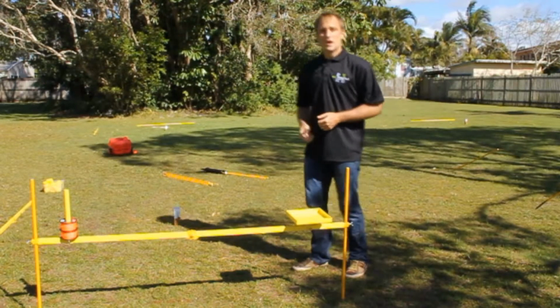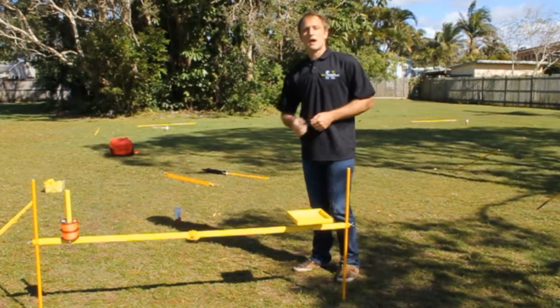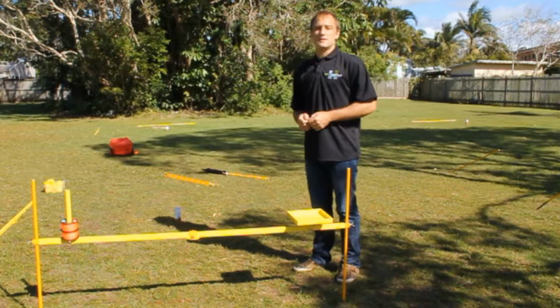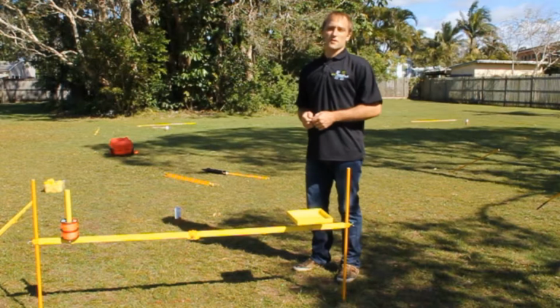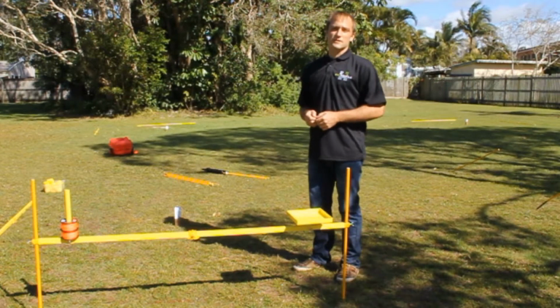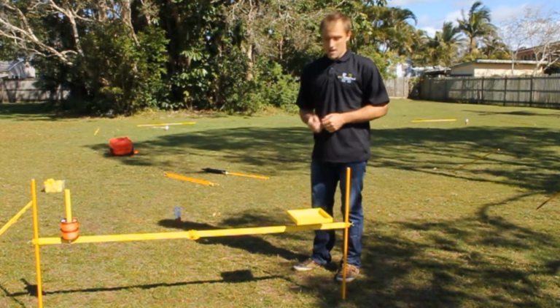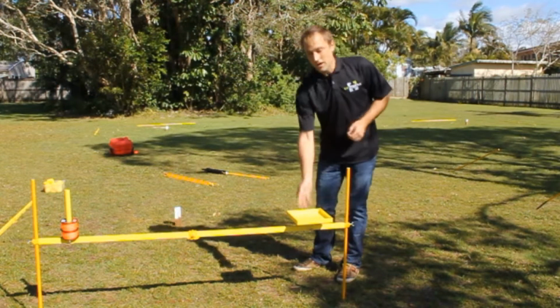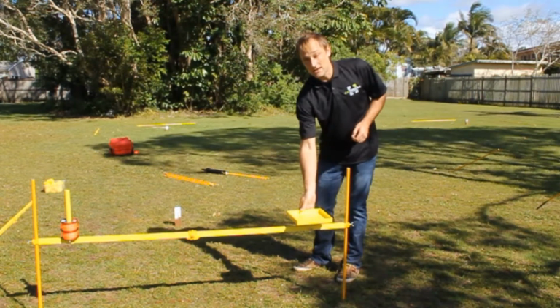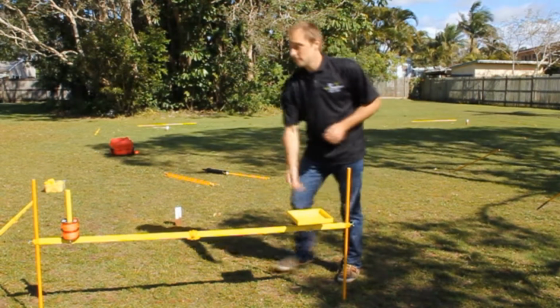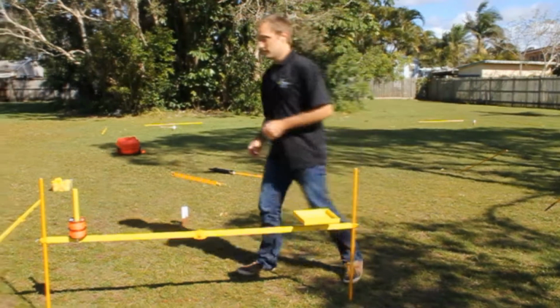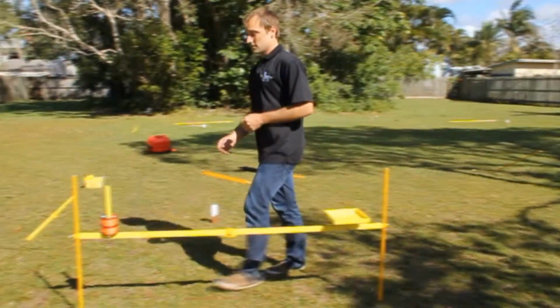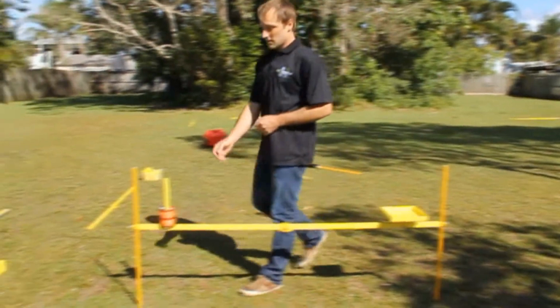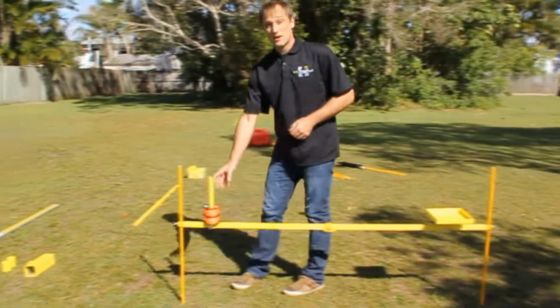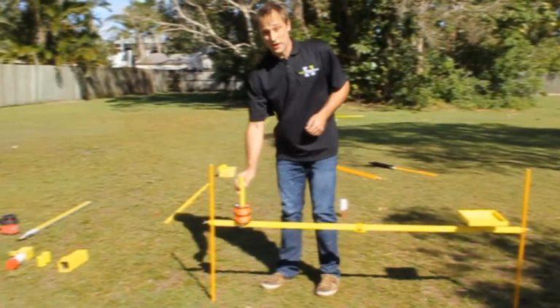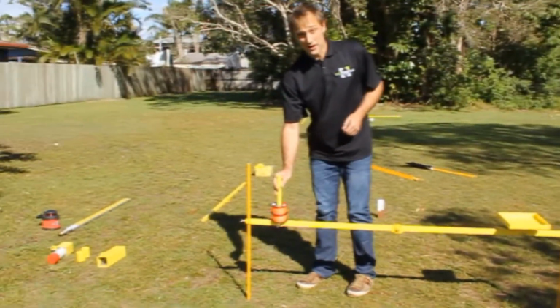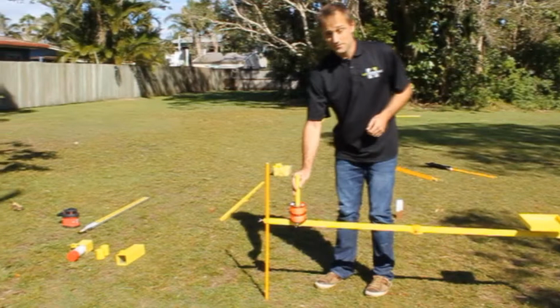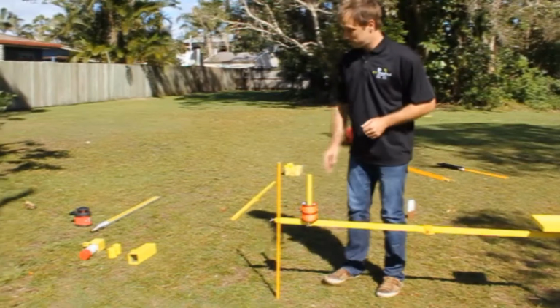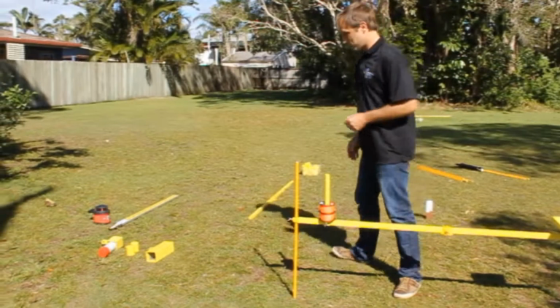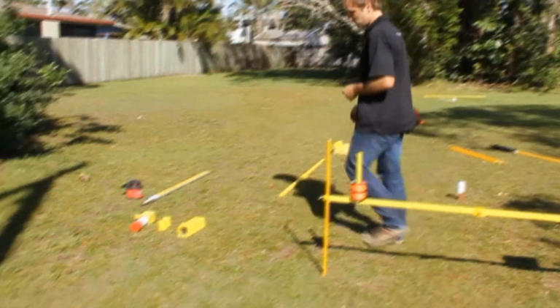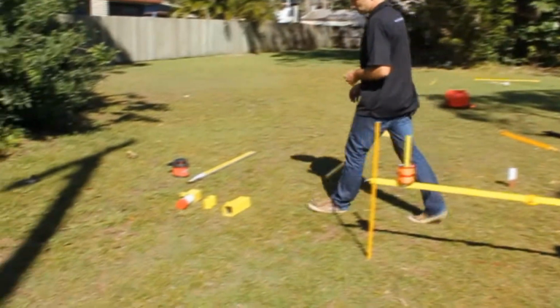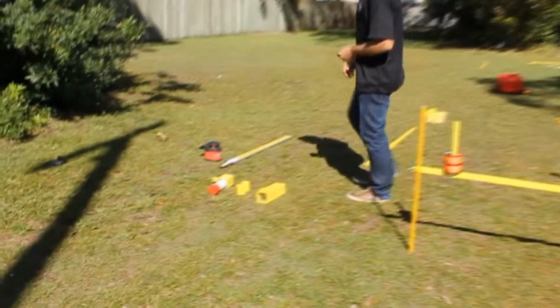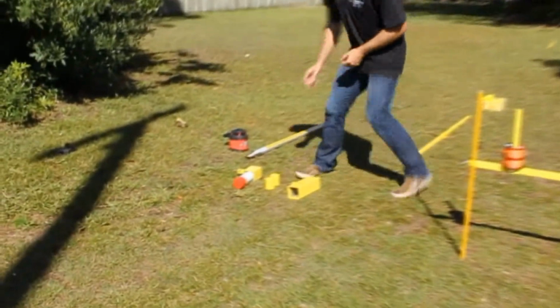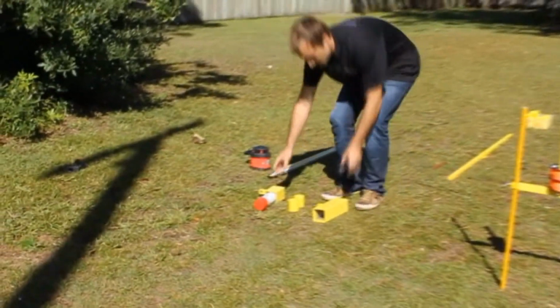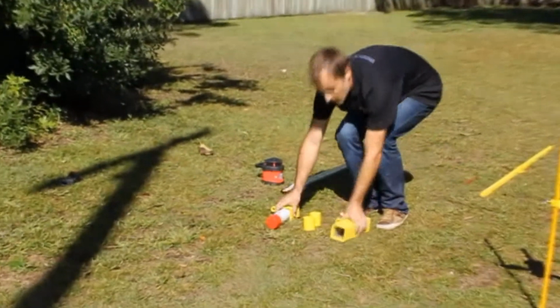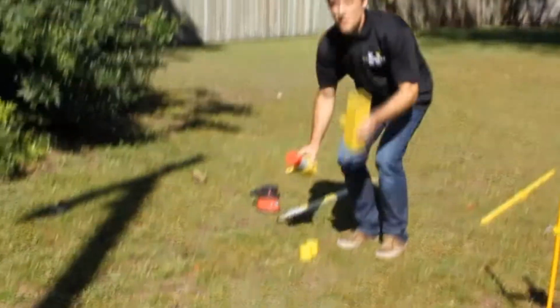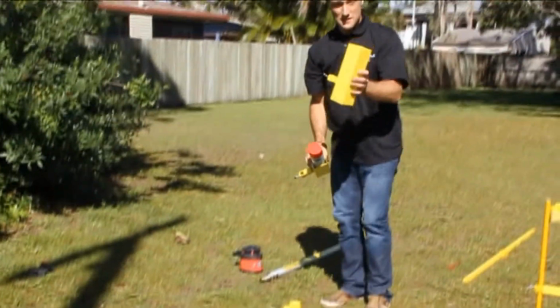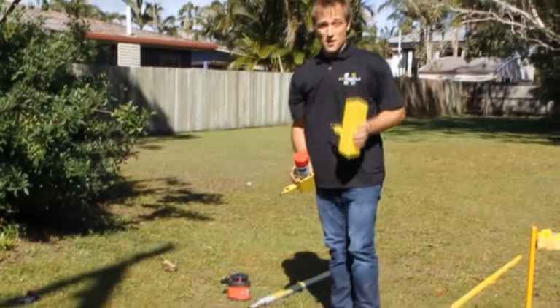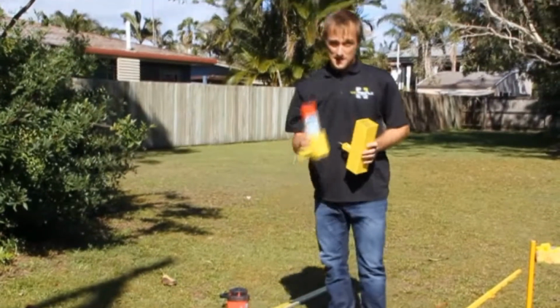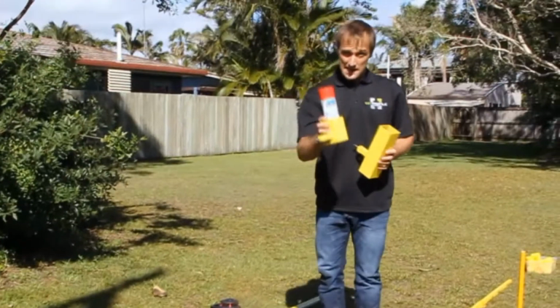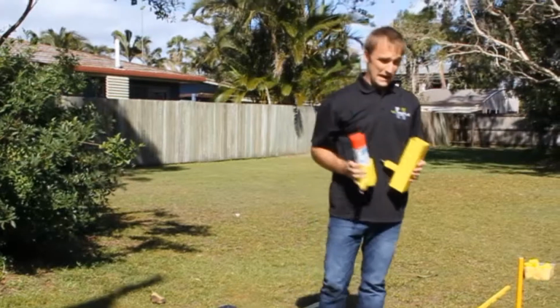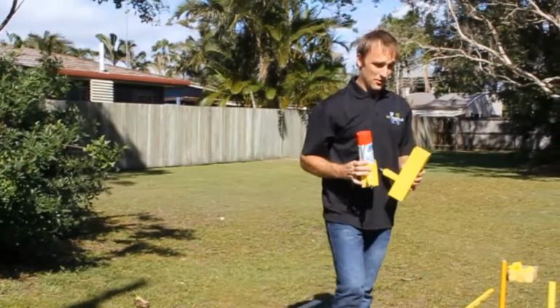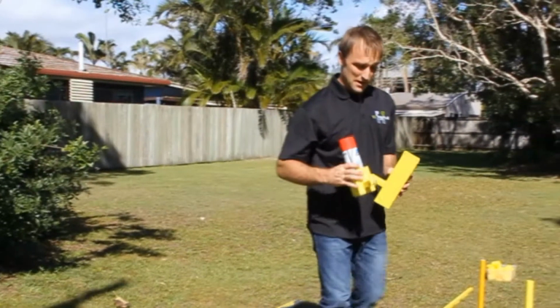As part of the easy profile system, we have a laser holder, string holder, staff holder, and your paint can holder as well.